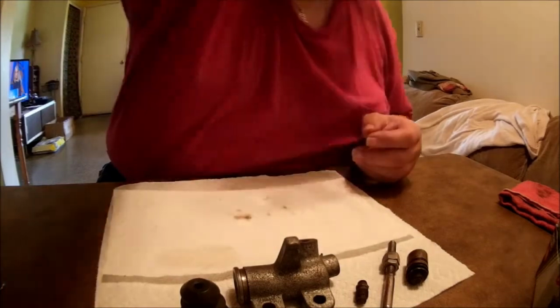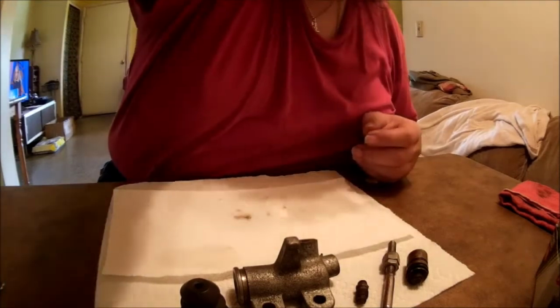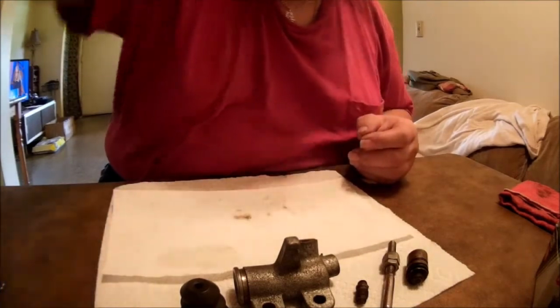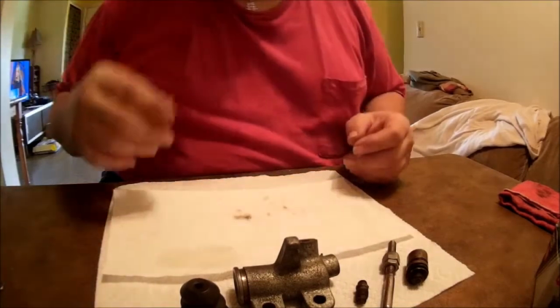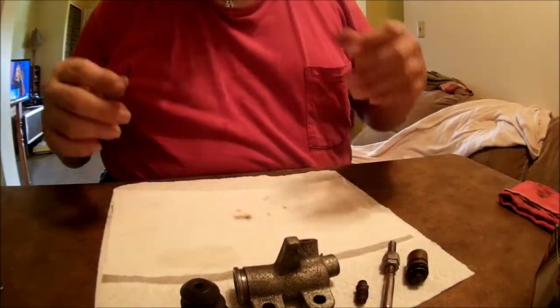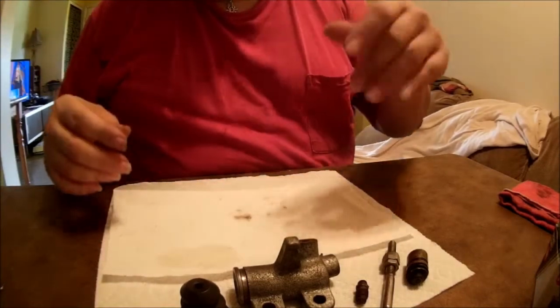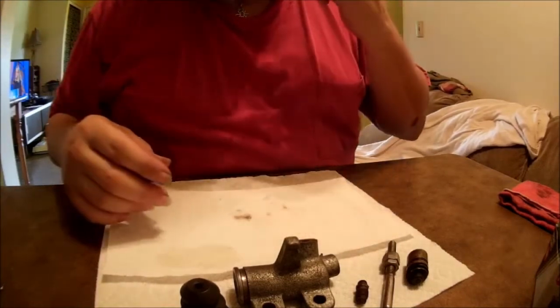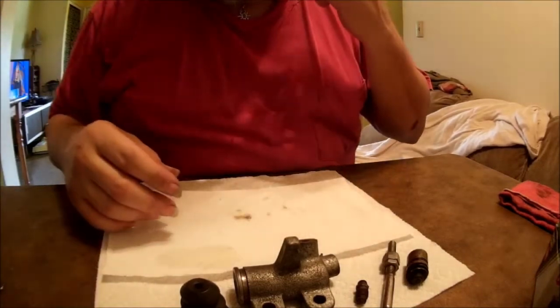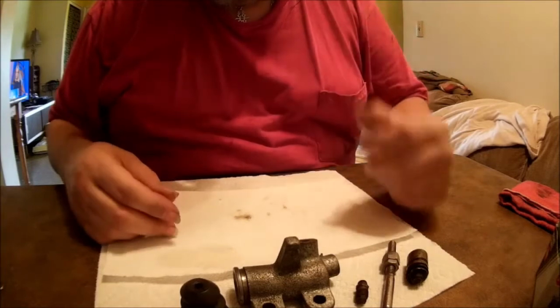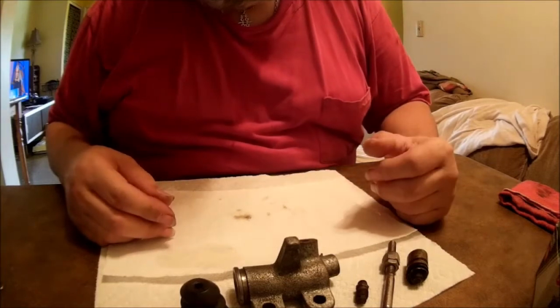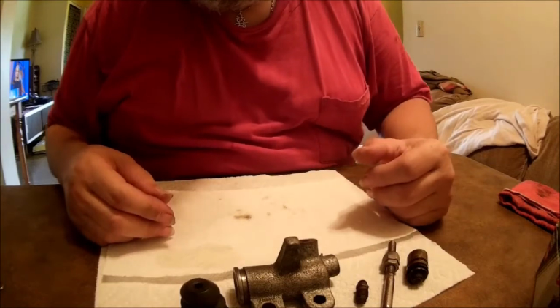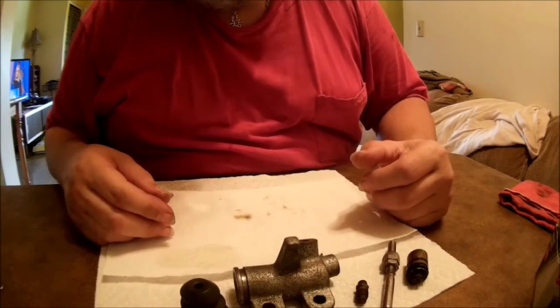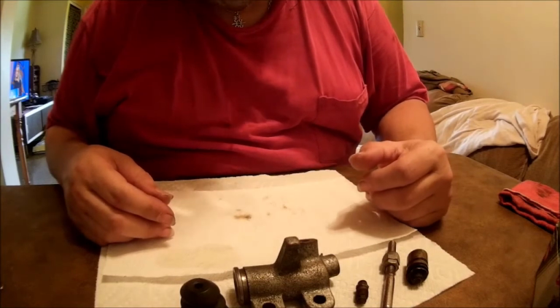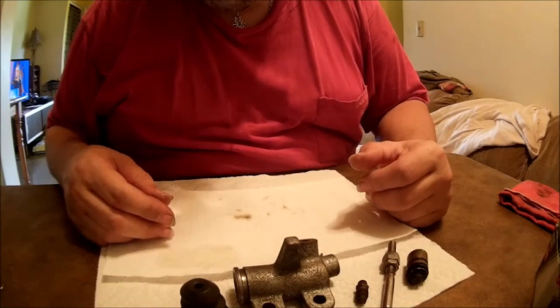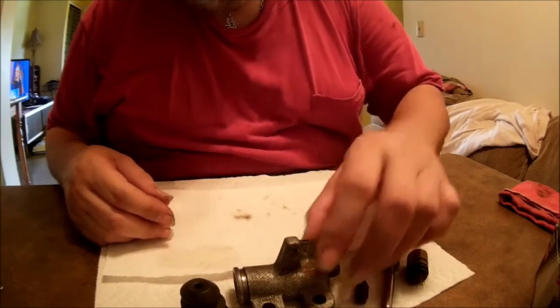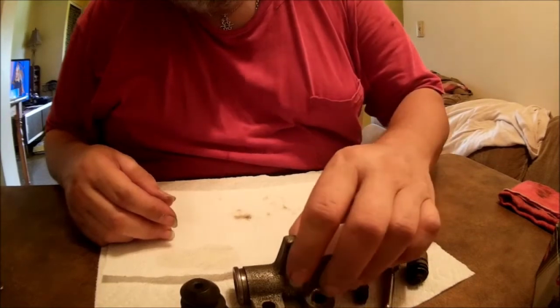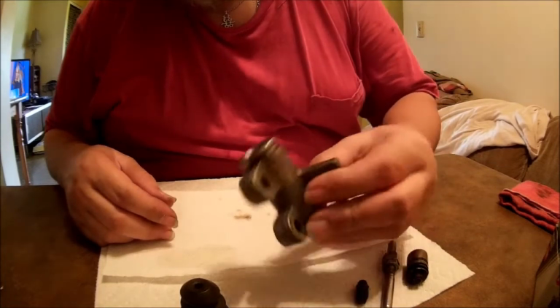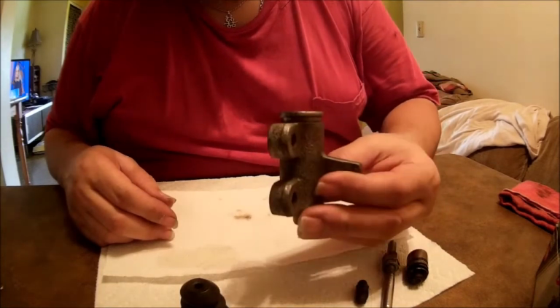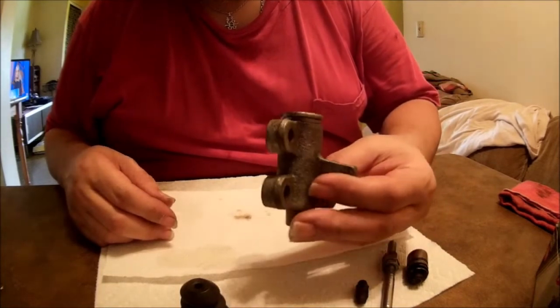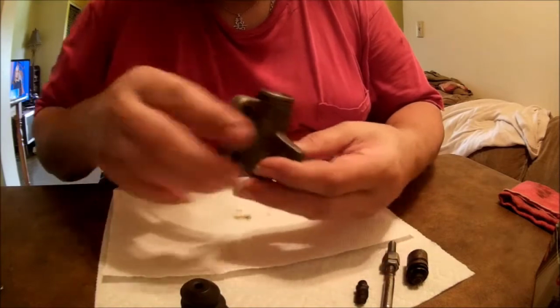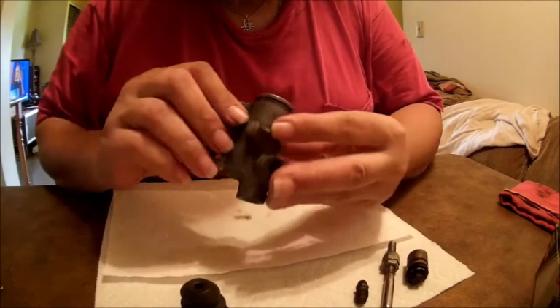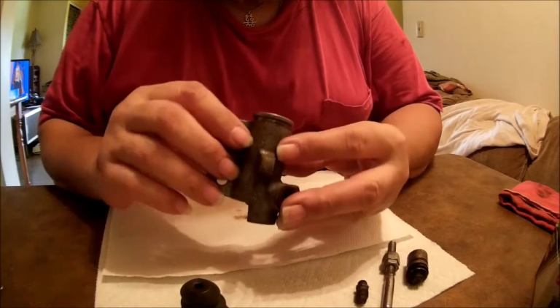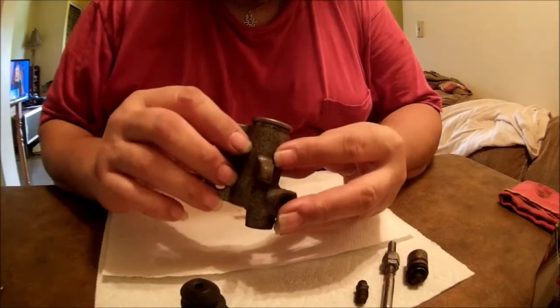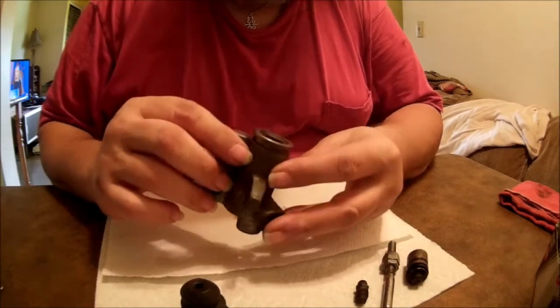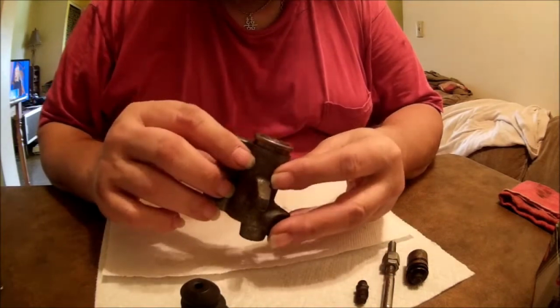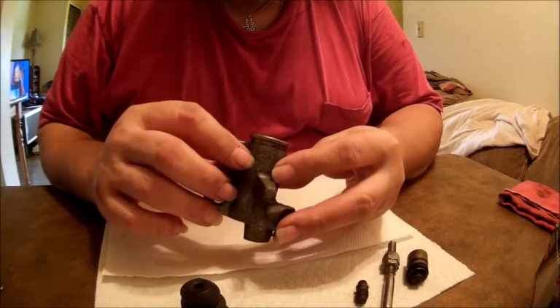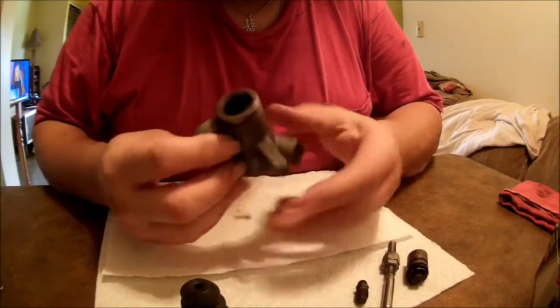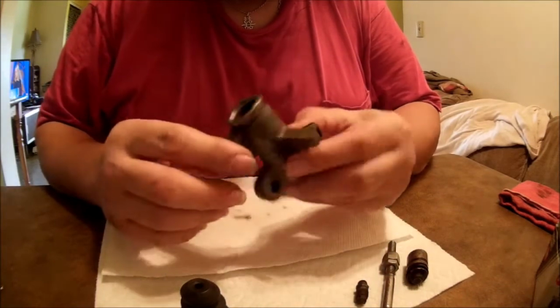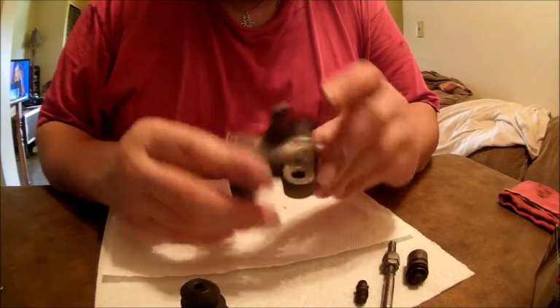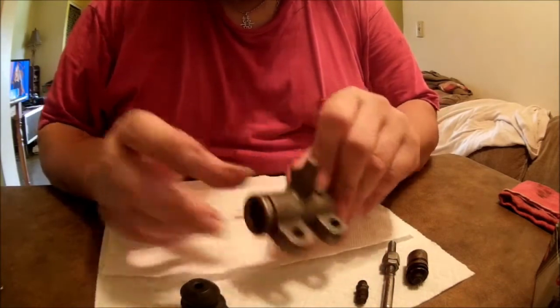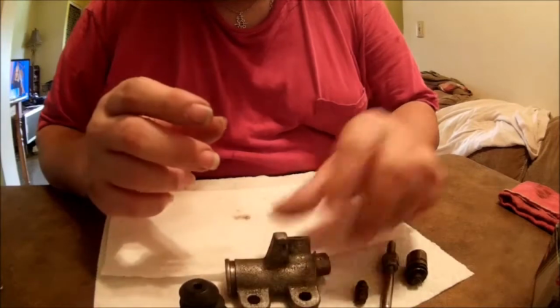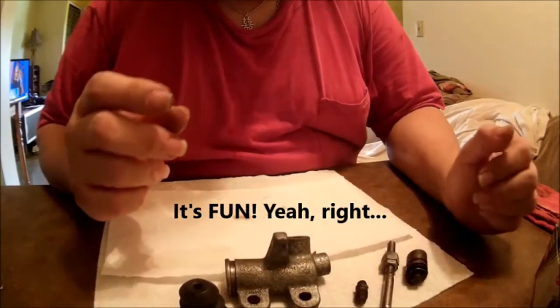These are all related to the slave cylinder. What we're going to do is rebuild this — why? Because we can. It's thin.